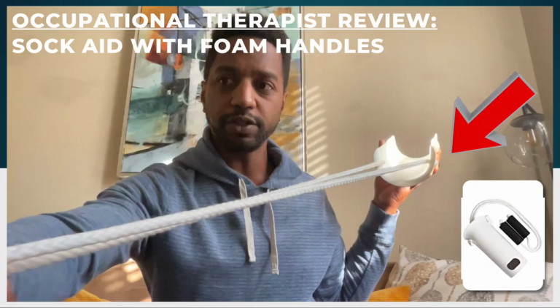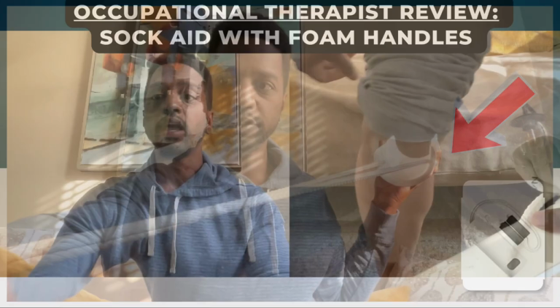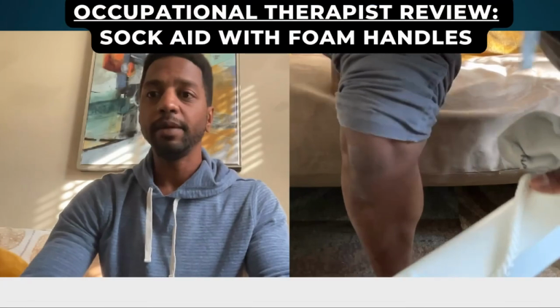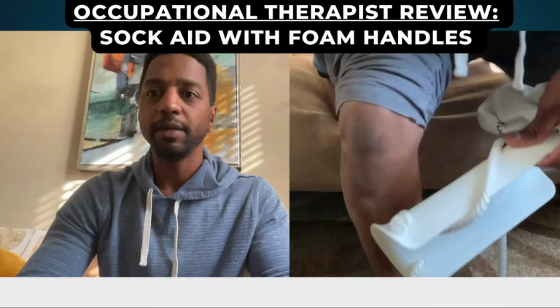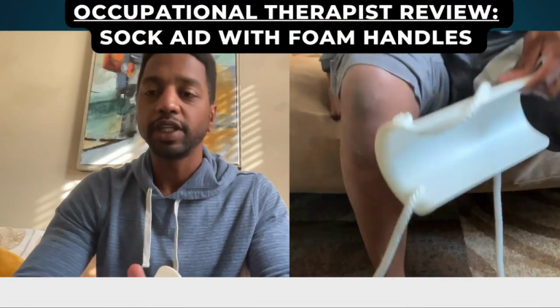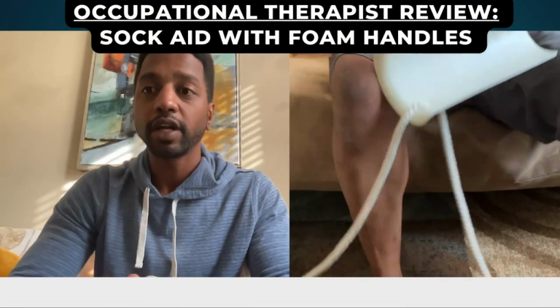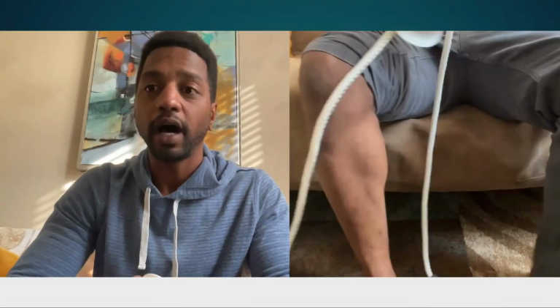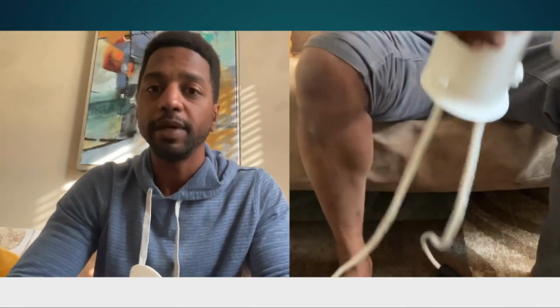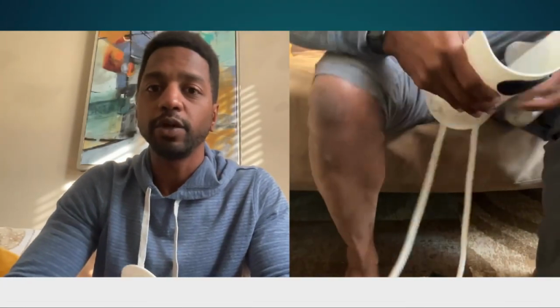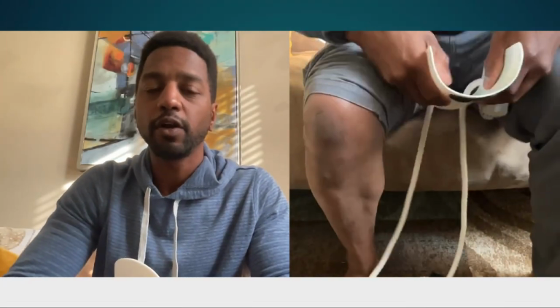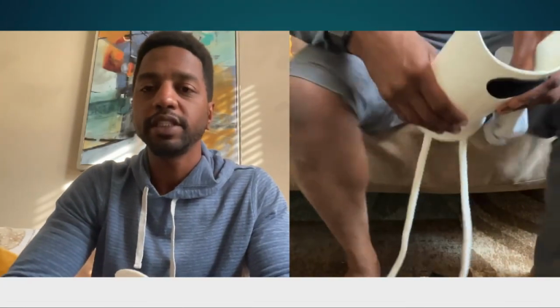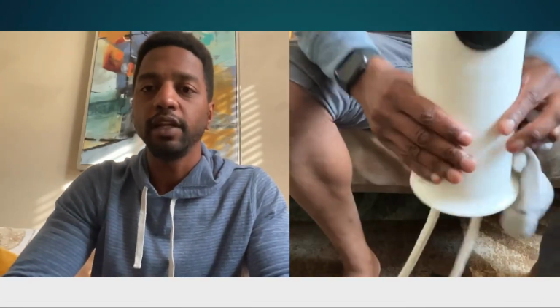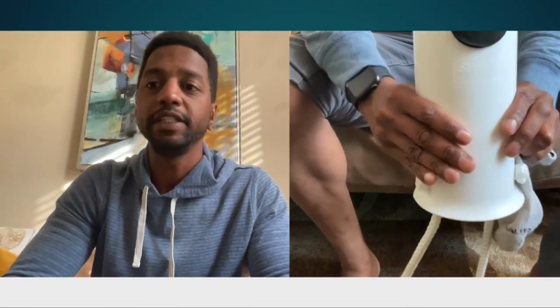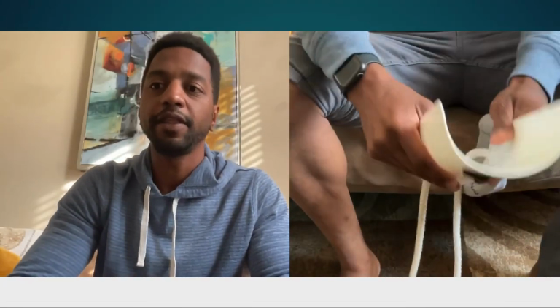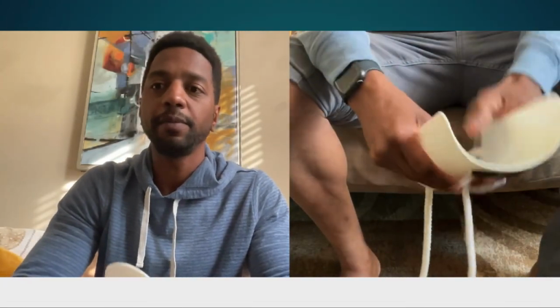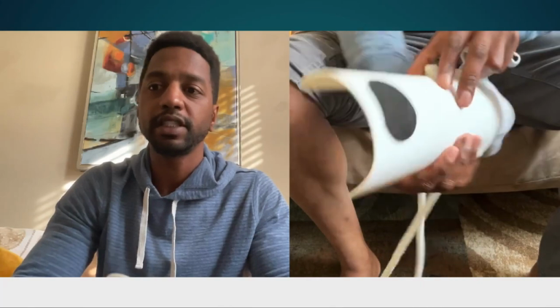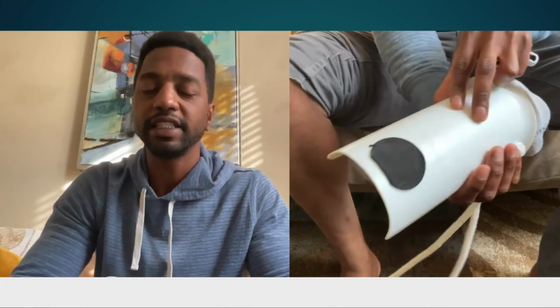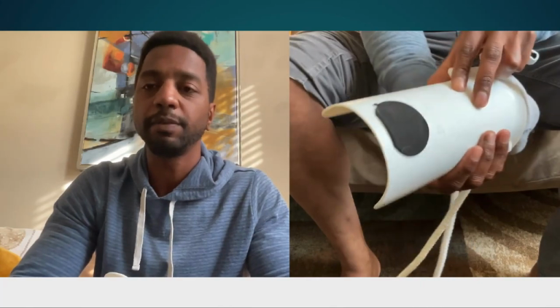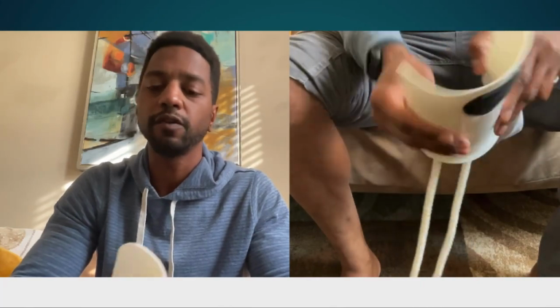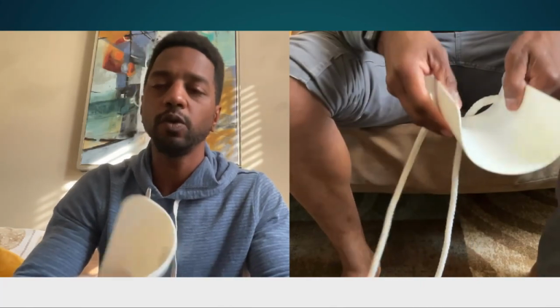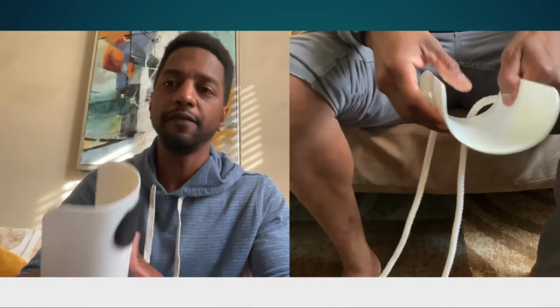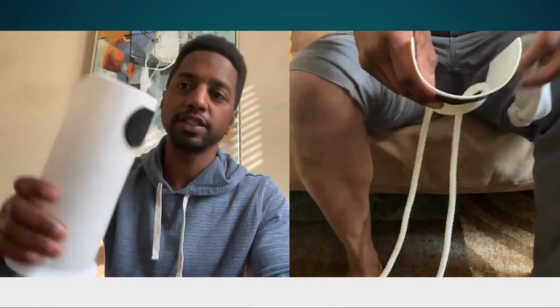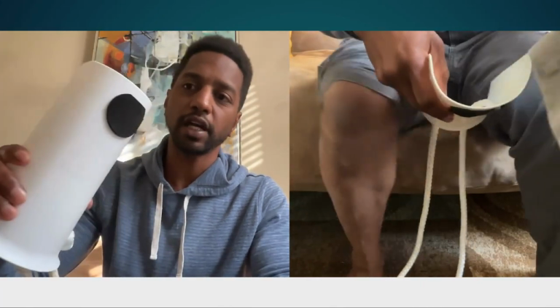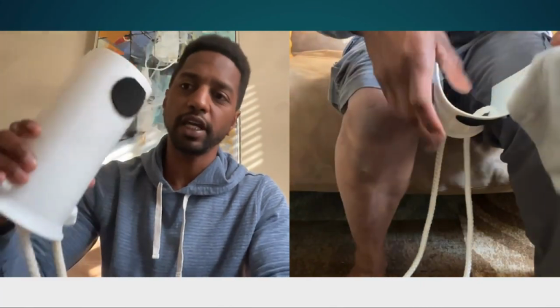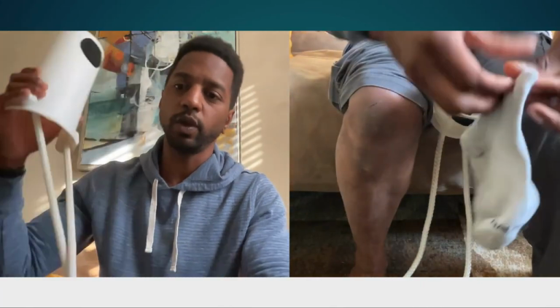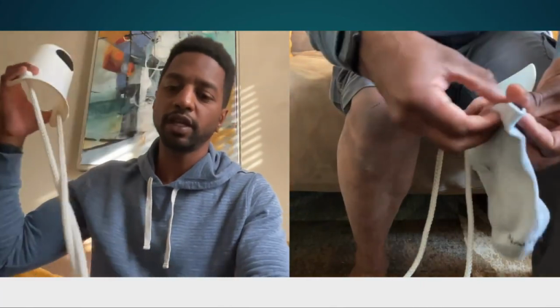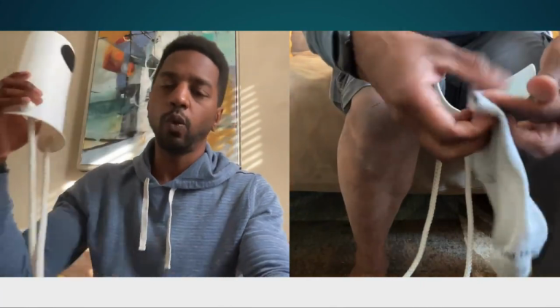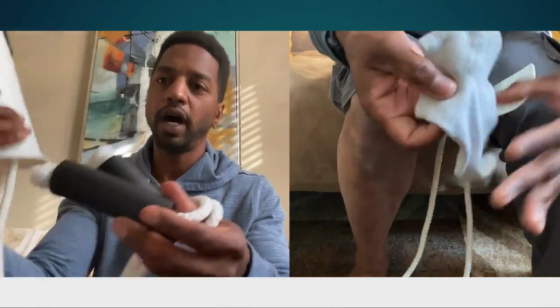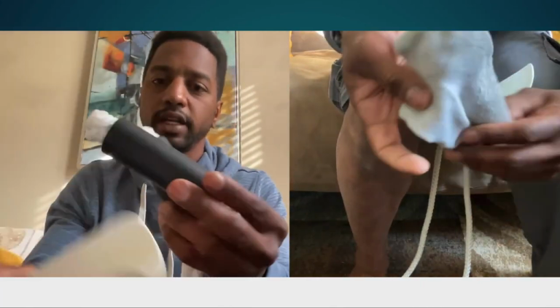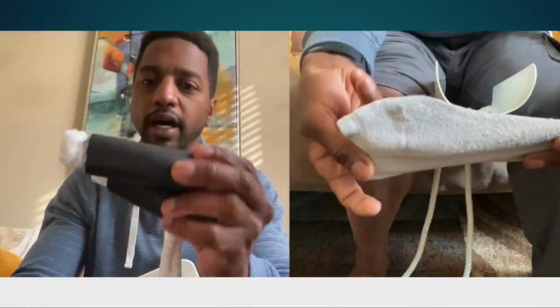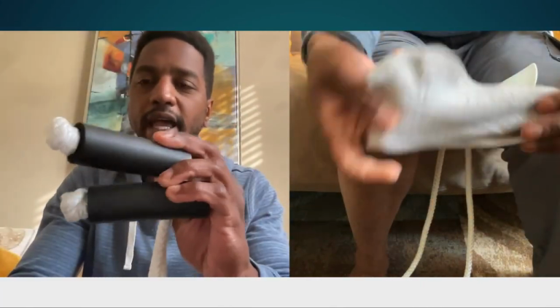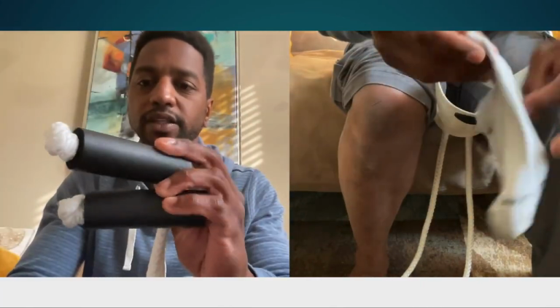Hey, my name is Jarrett. I'm an occupational therapist and a lymphedema therapist, and this is my review of this SockAid with wide handles.